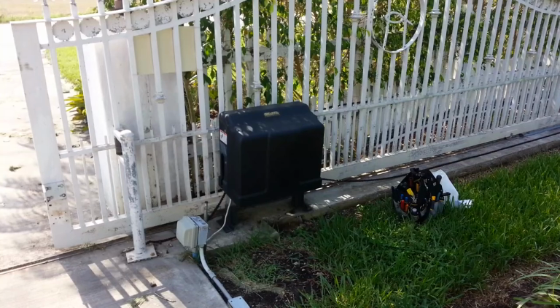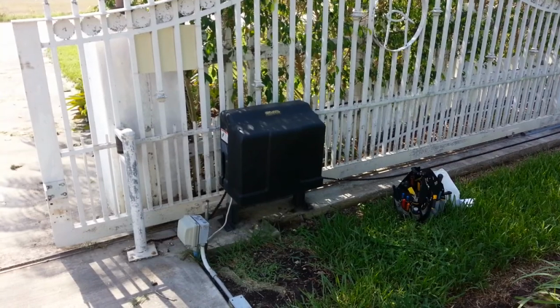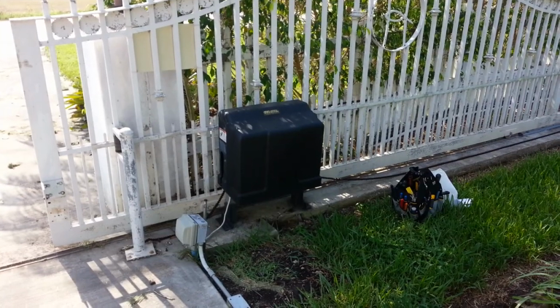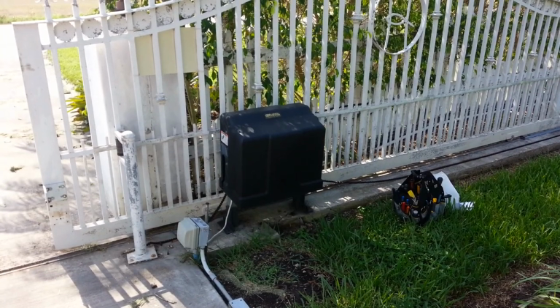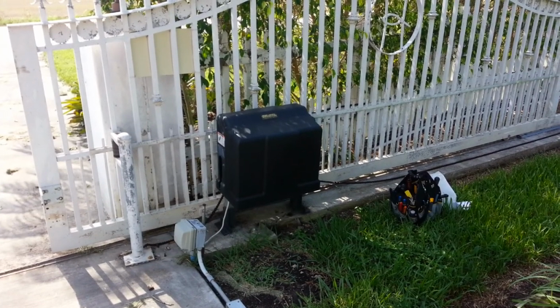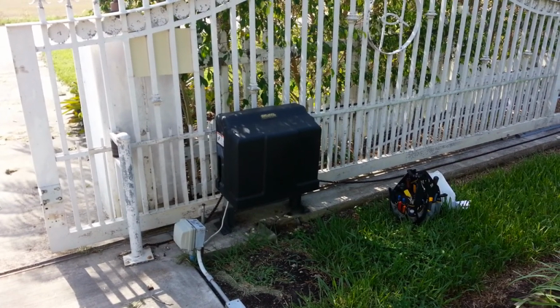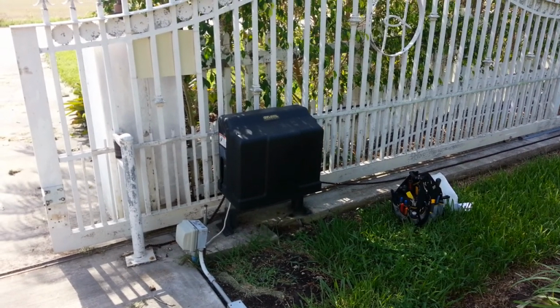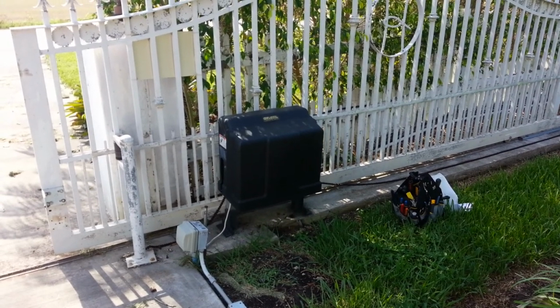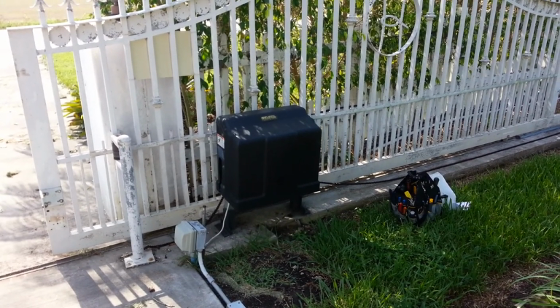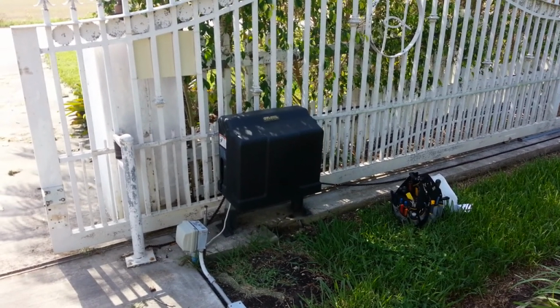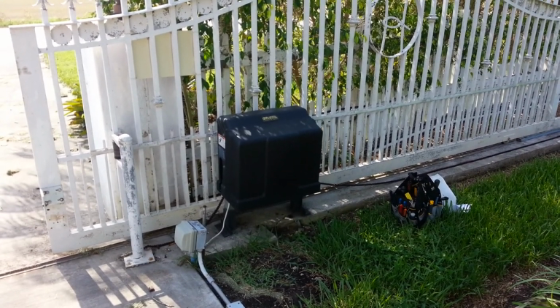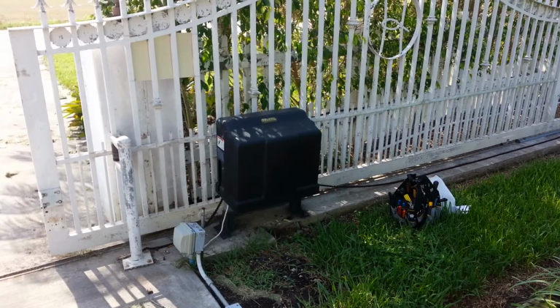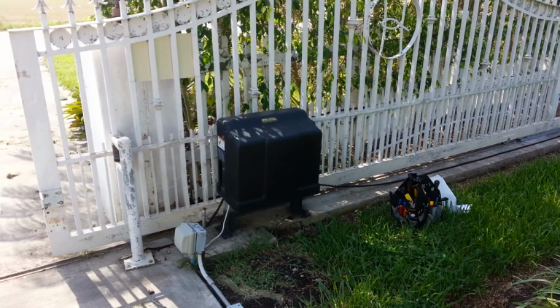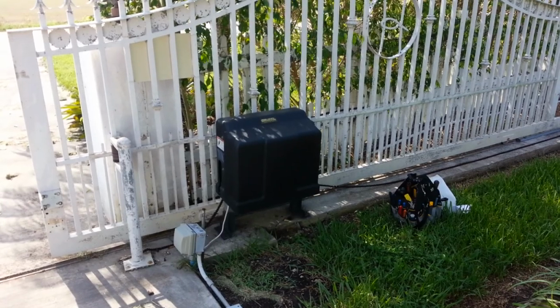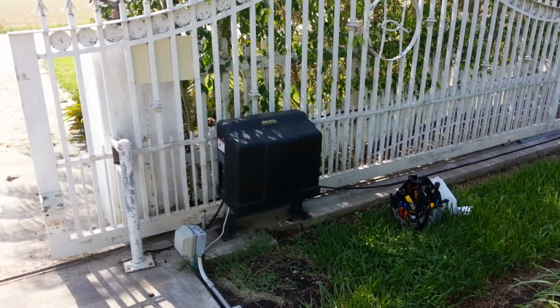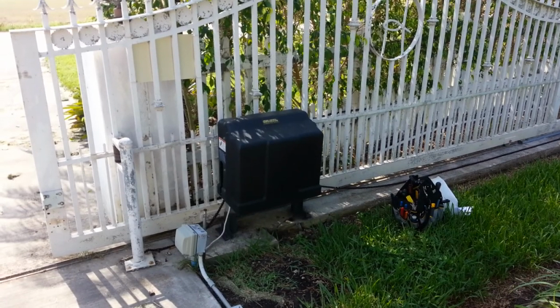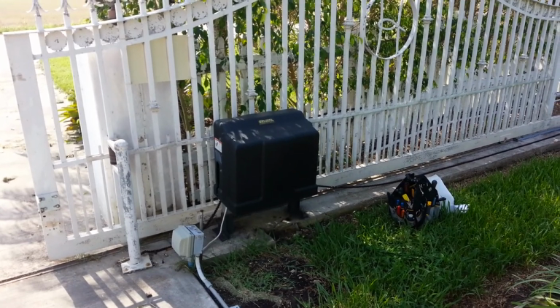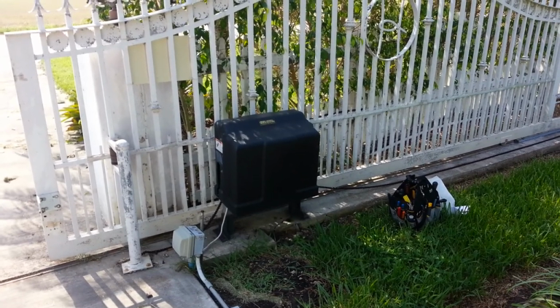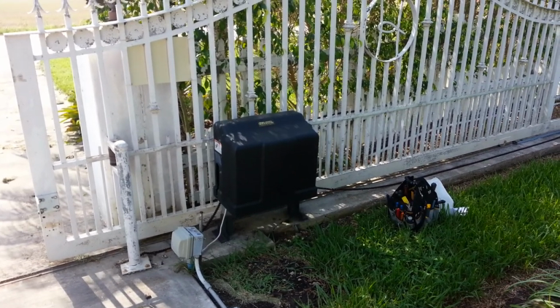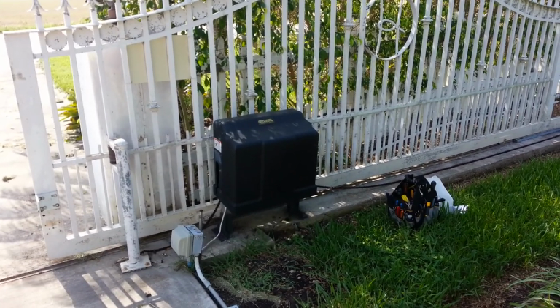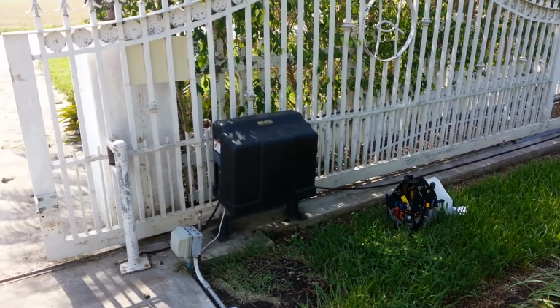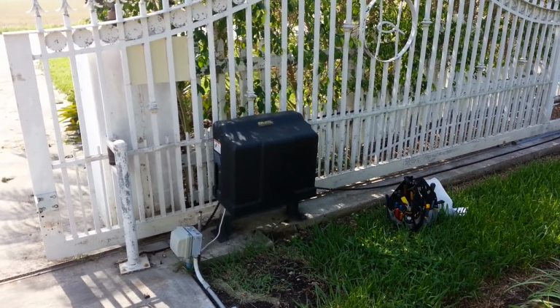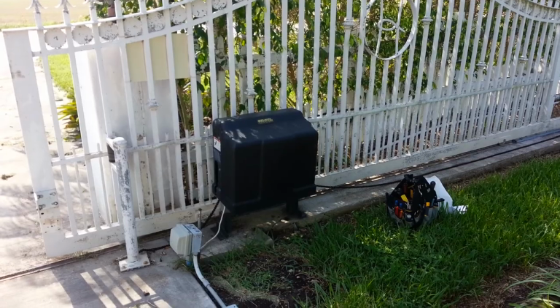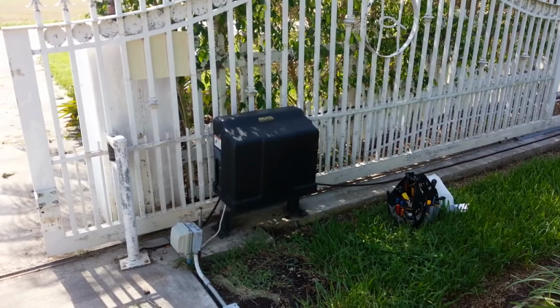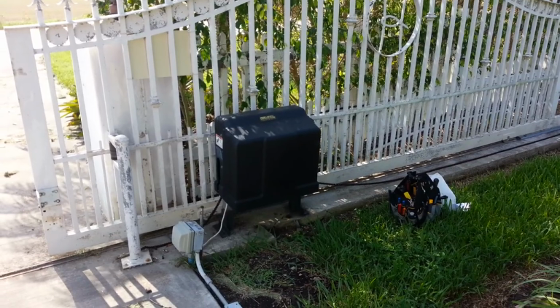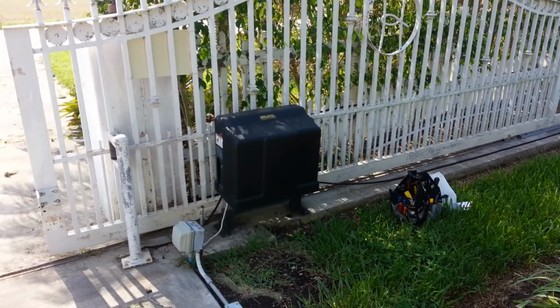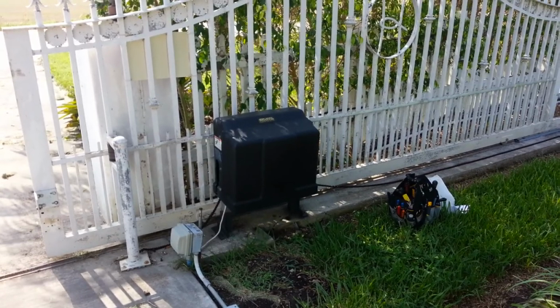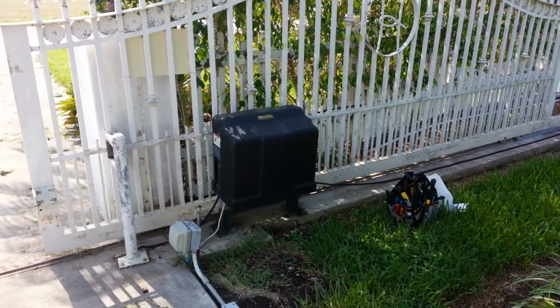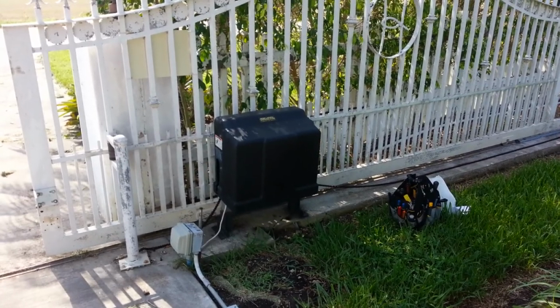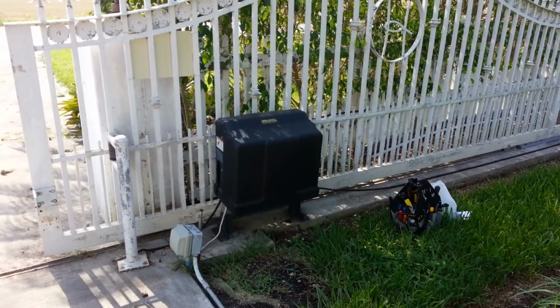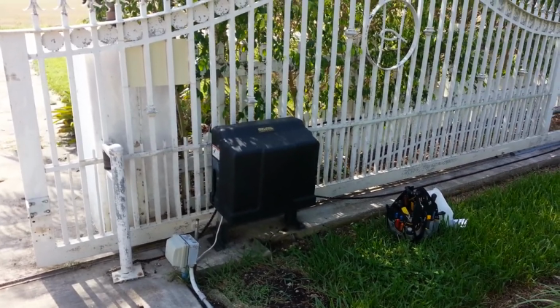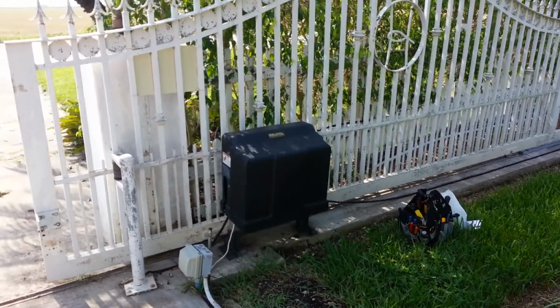Hey guys, this is Alrighty Then with your weekly video installment. This is a GTO SL2000B gate opener.